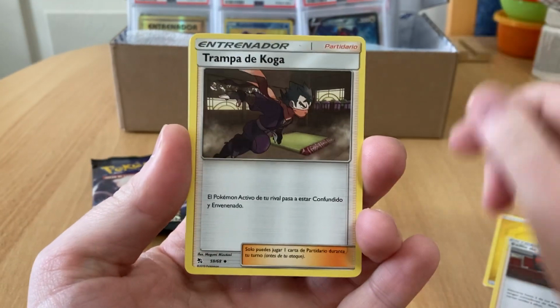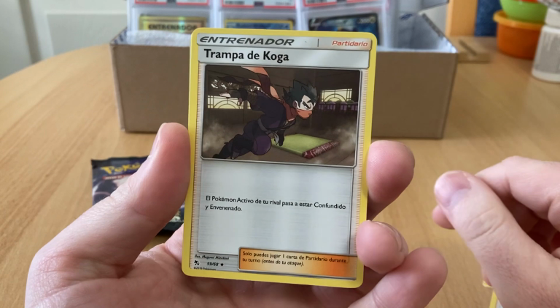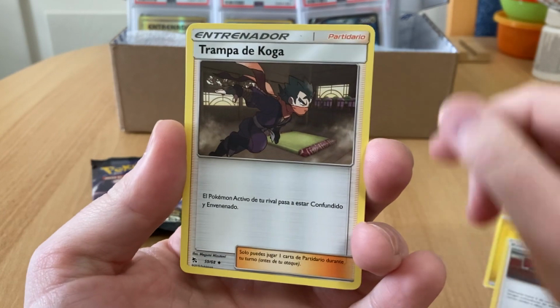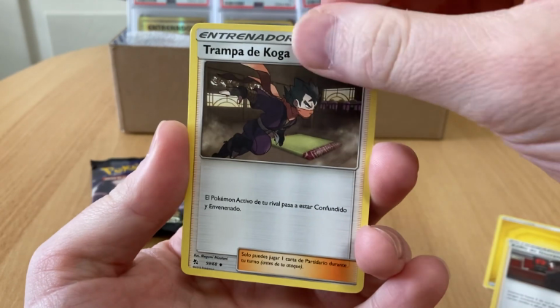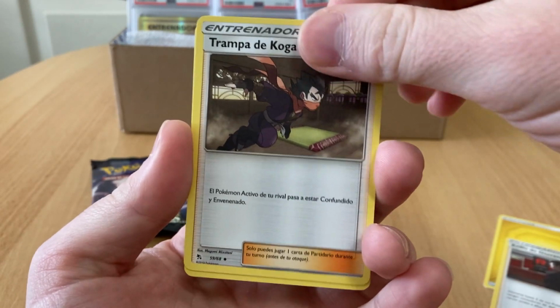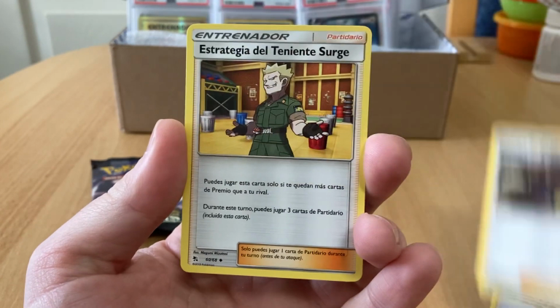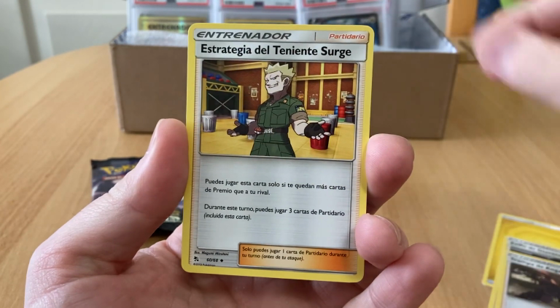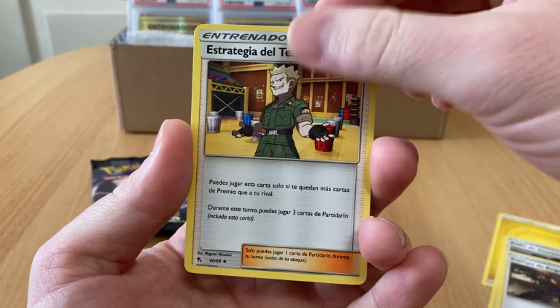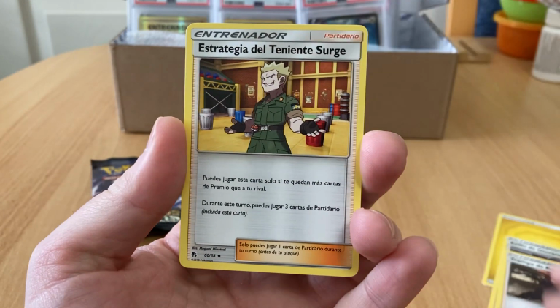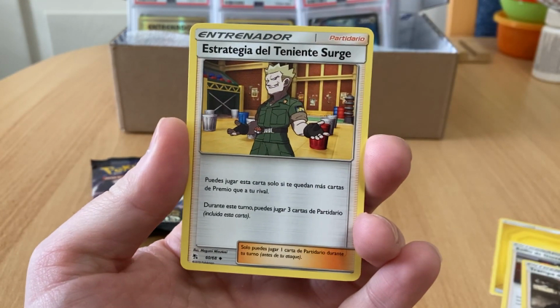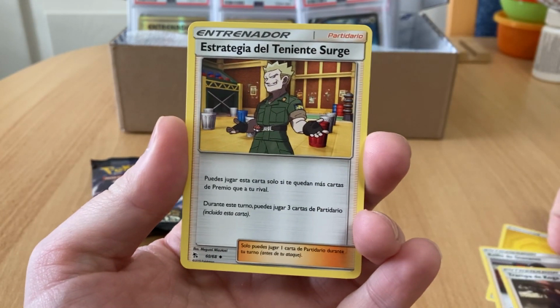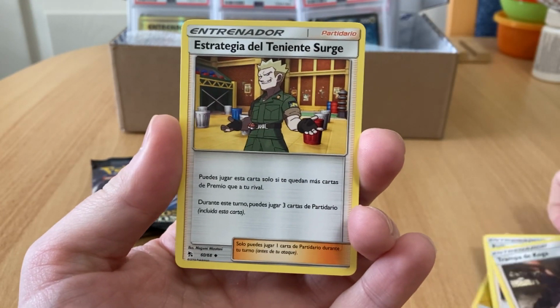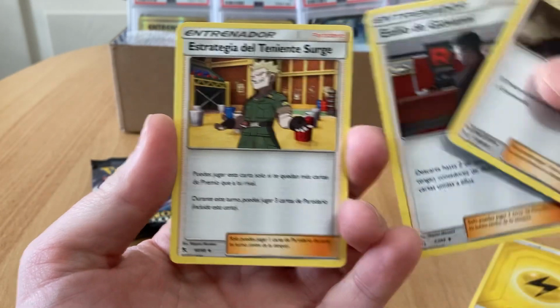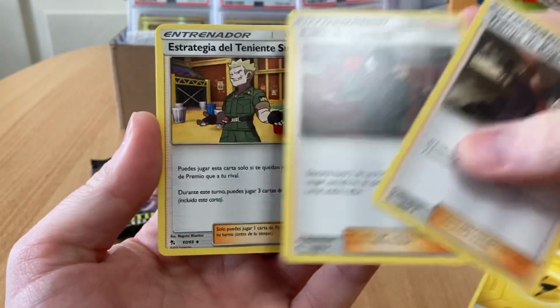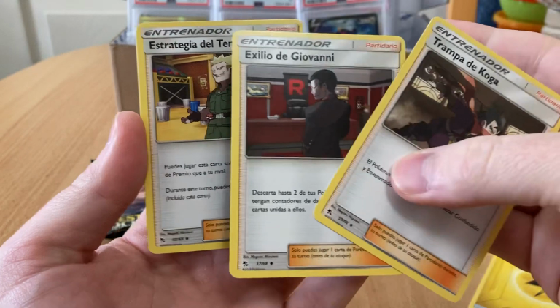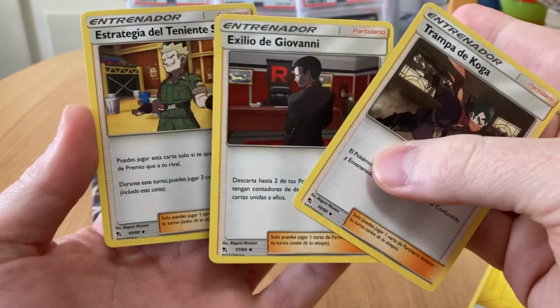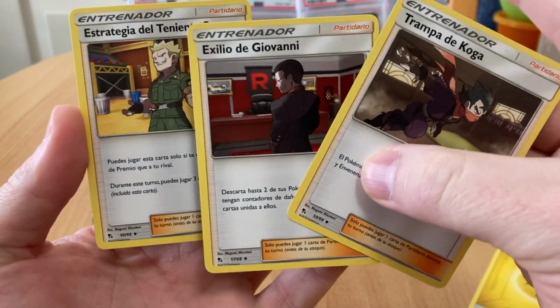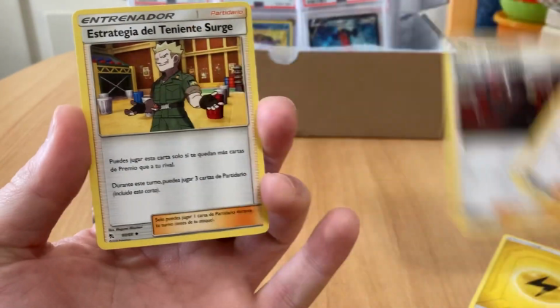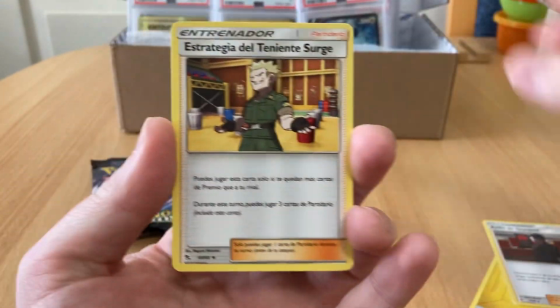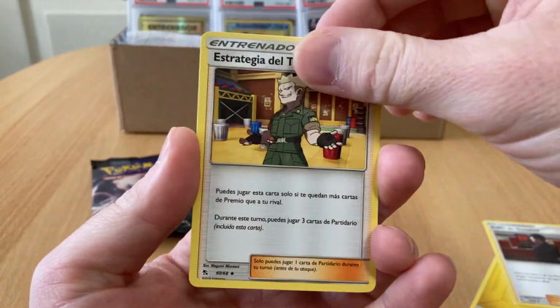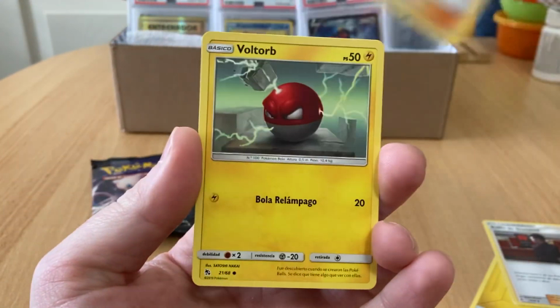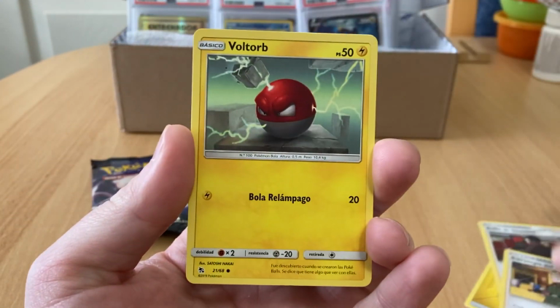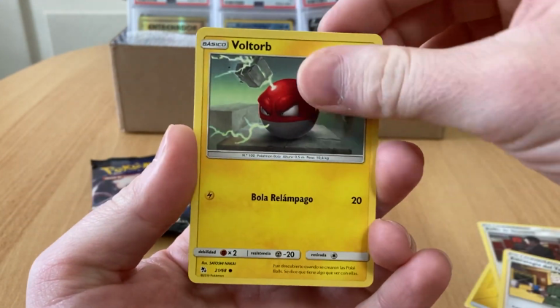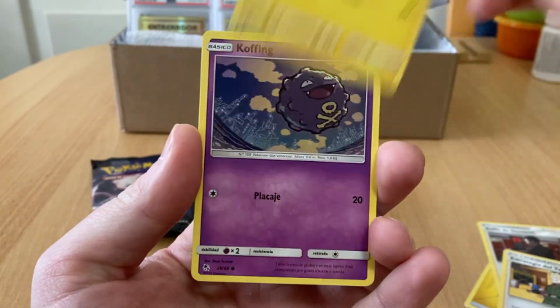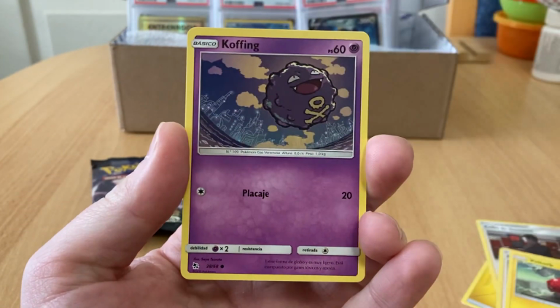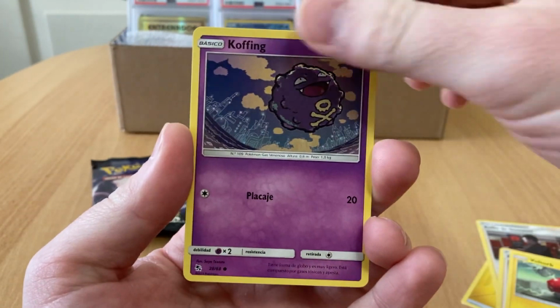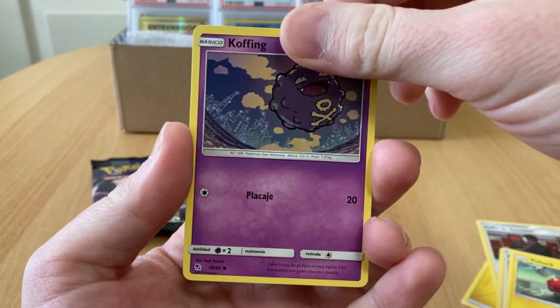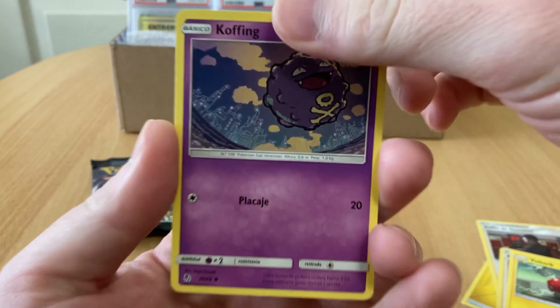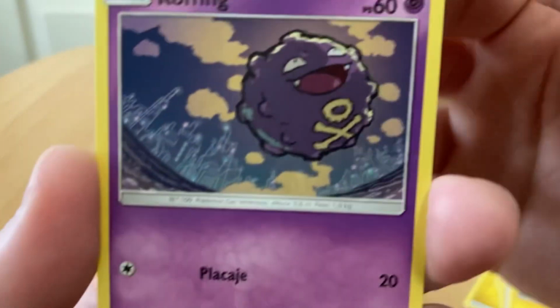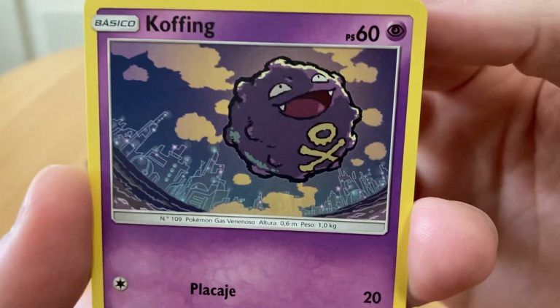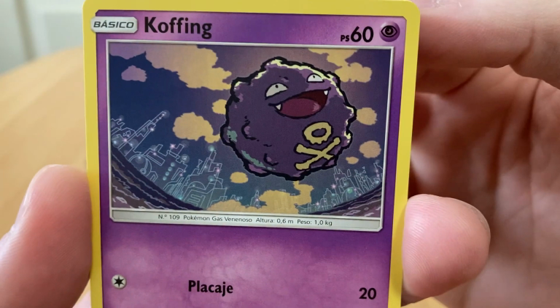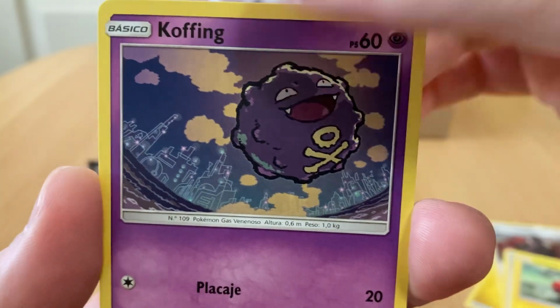Trampa de Koga — I really like that one. Wow, that's cool. The boys are here! Voltorb, Koffing — the city — that's cool.